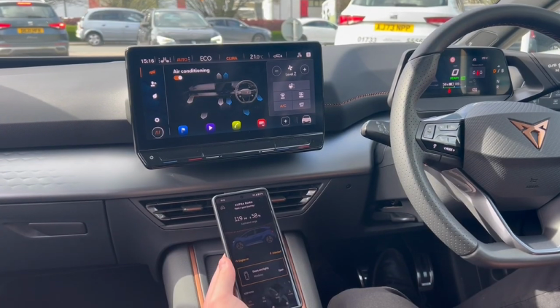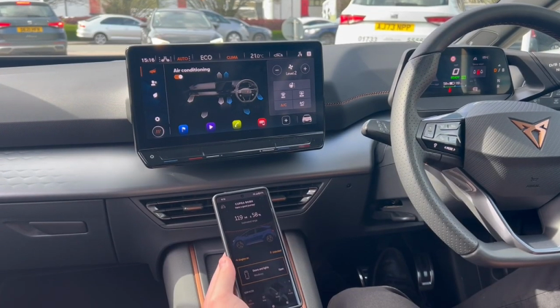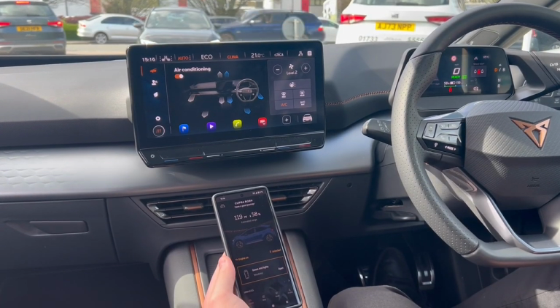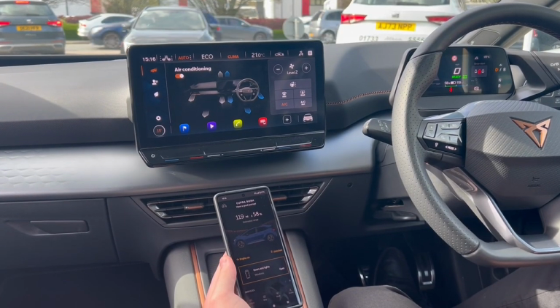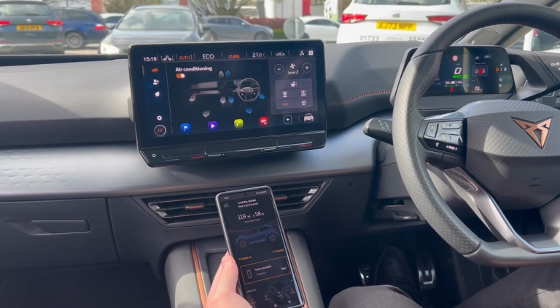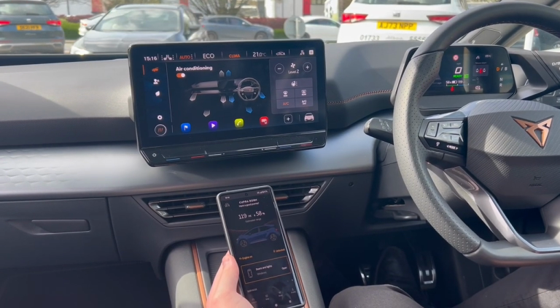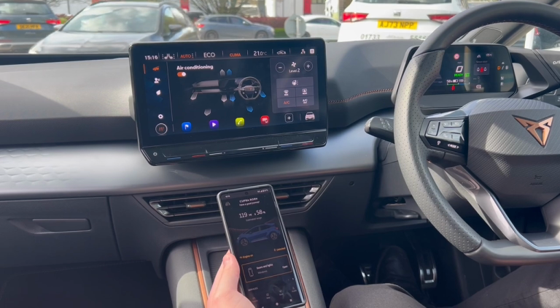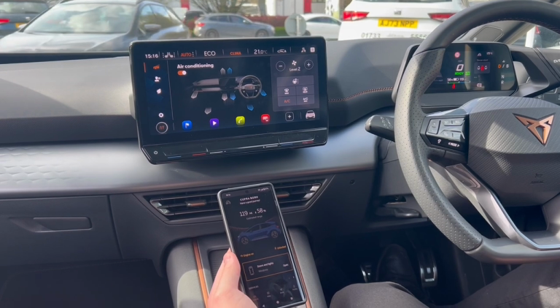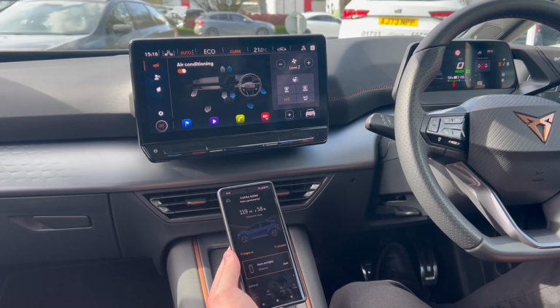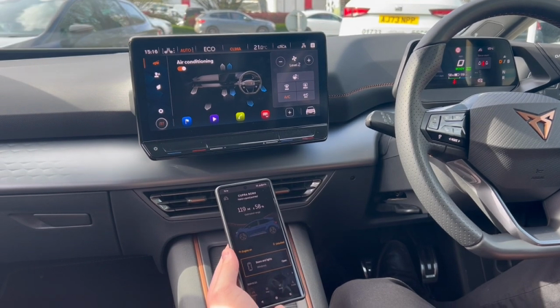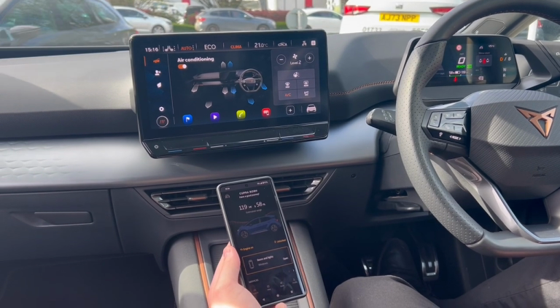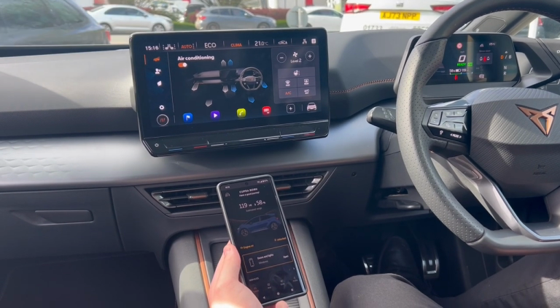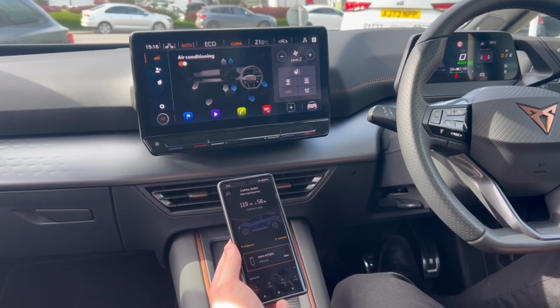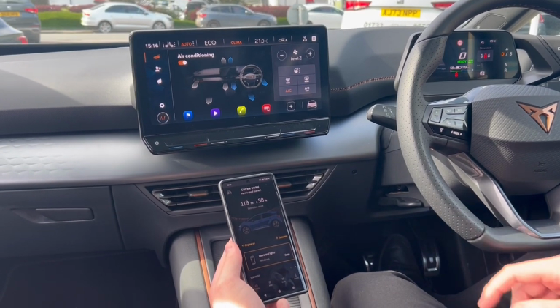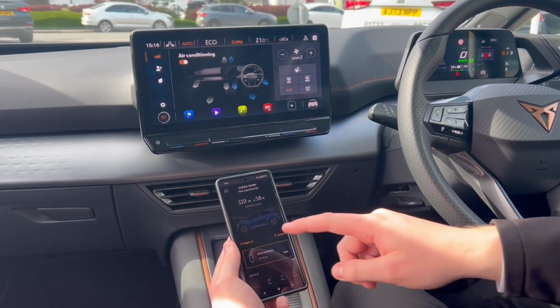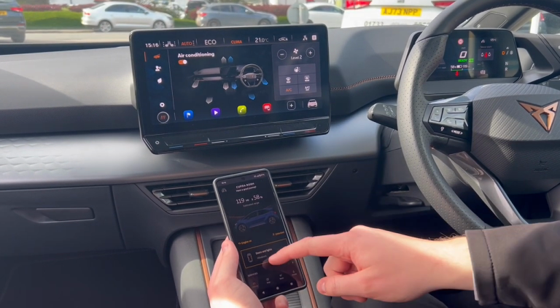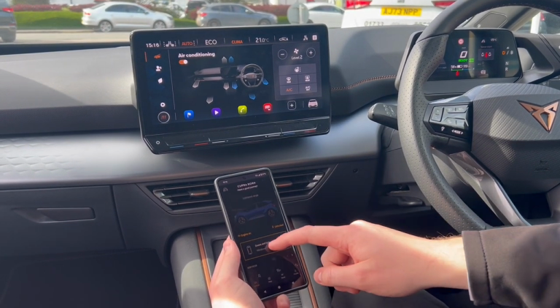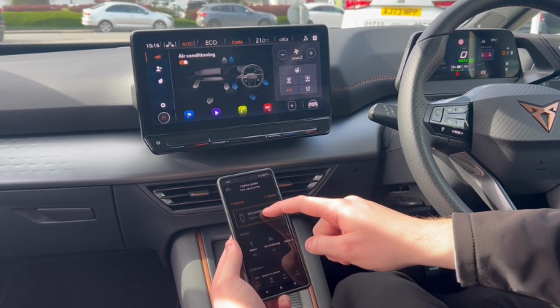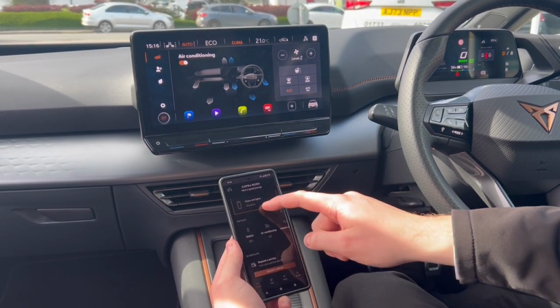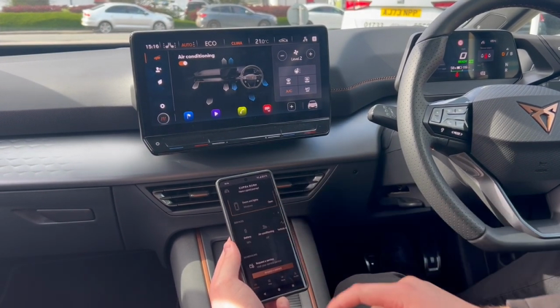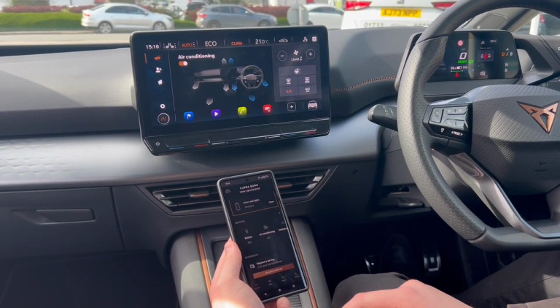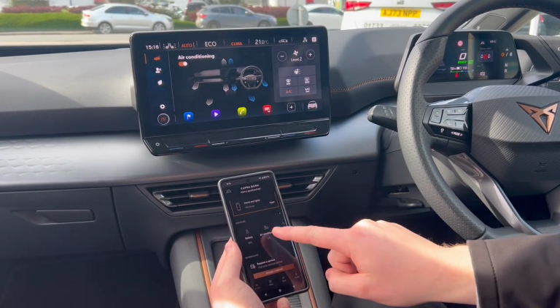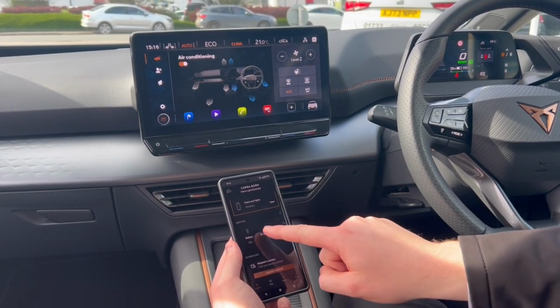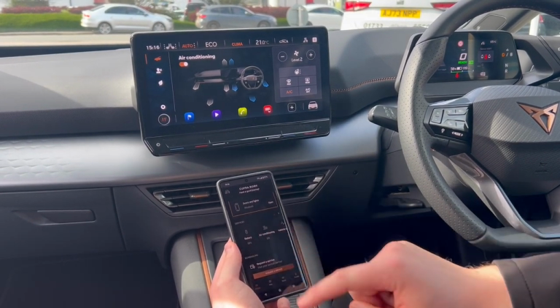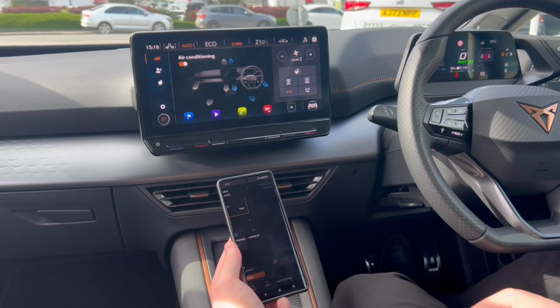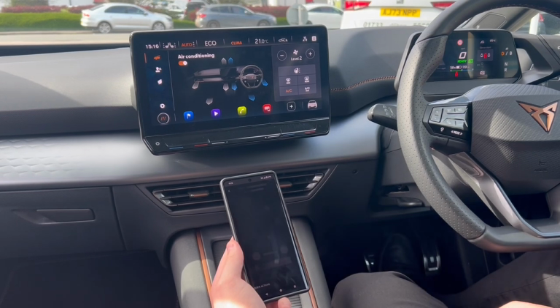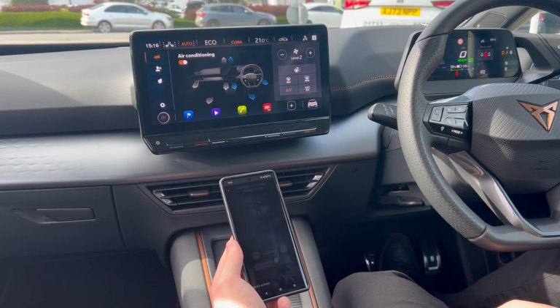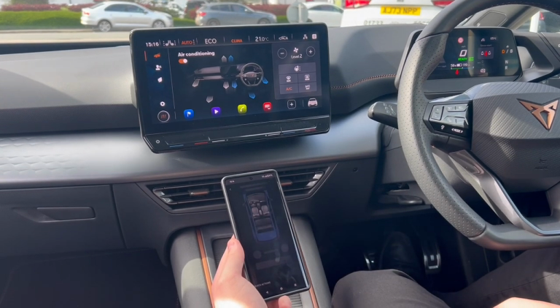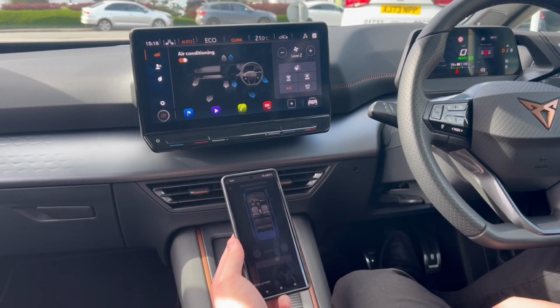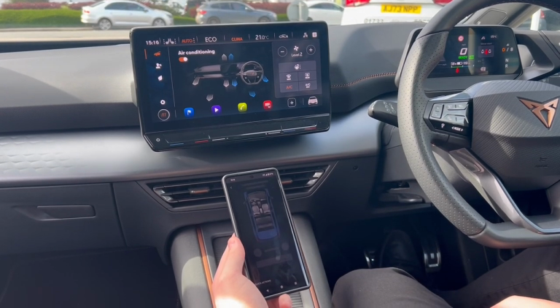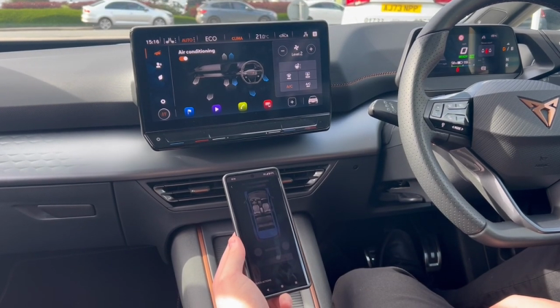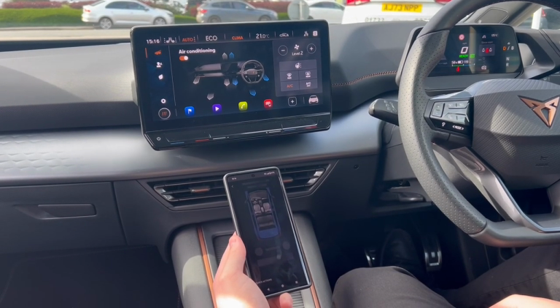Rather than waiting until you're in the car to start heating up the cabin and using your electricity, in the comfort of your own home go on your MyCupra app and turn the air conditioning on.